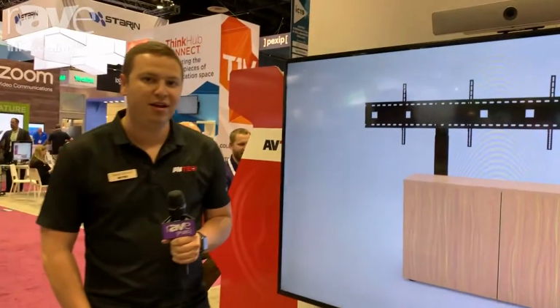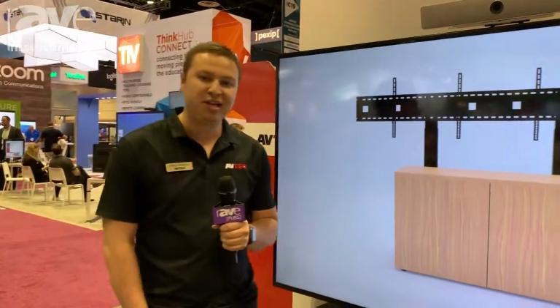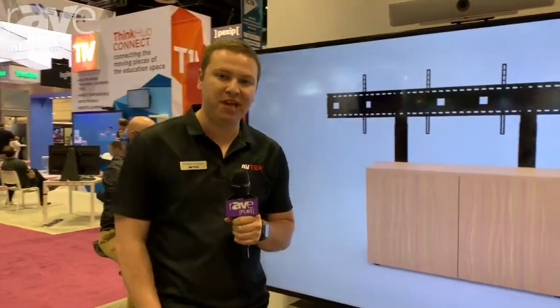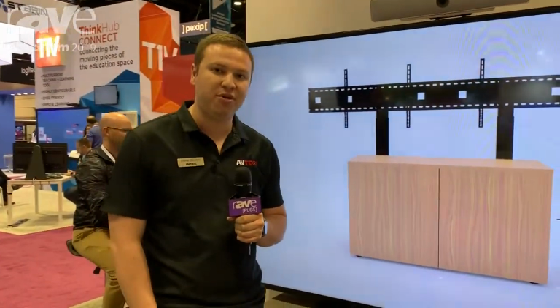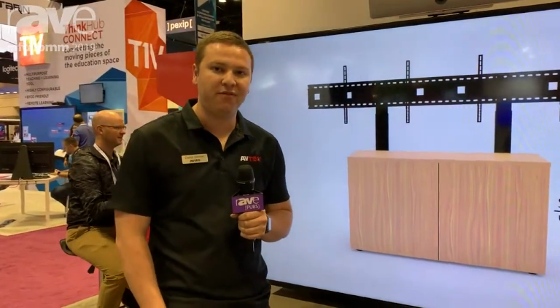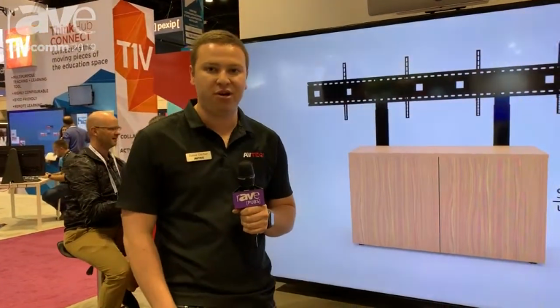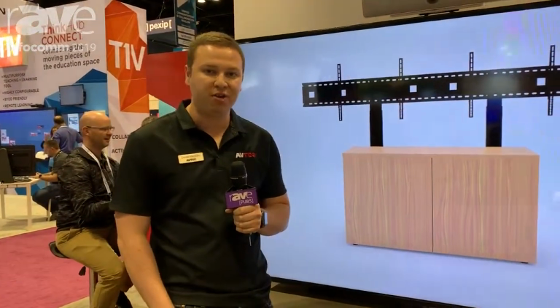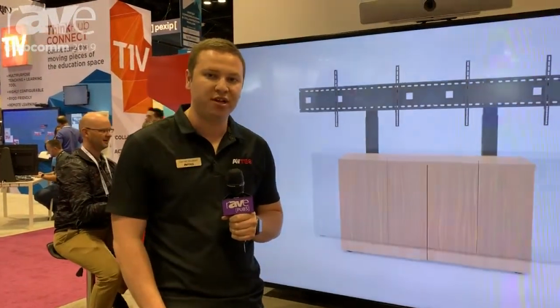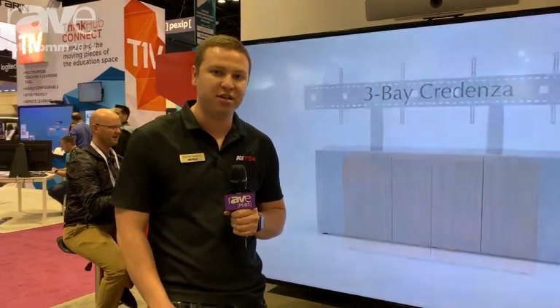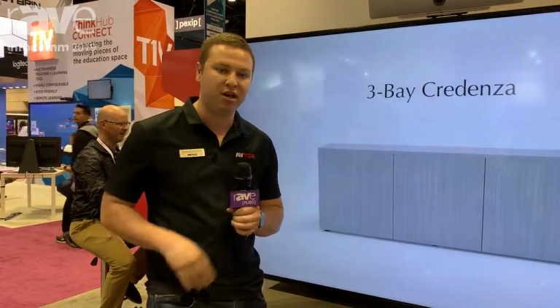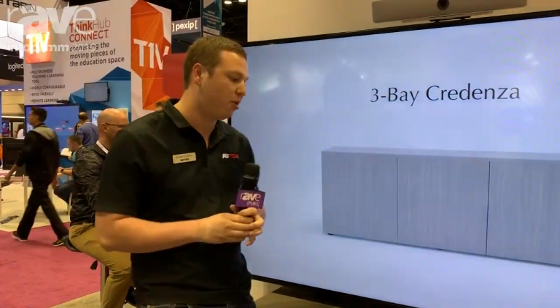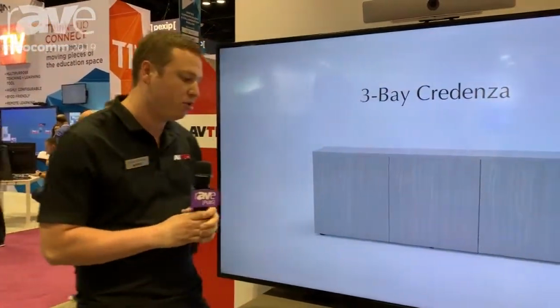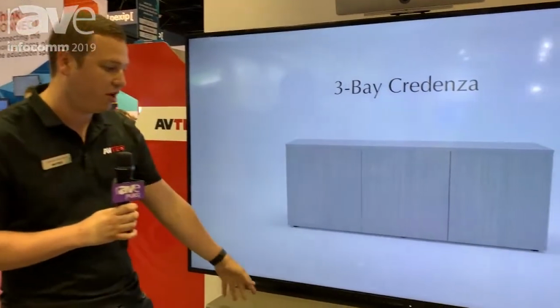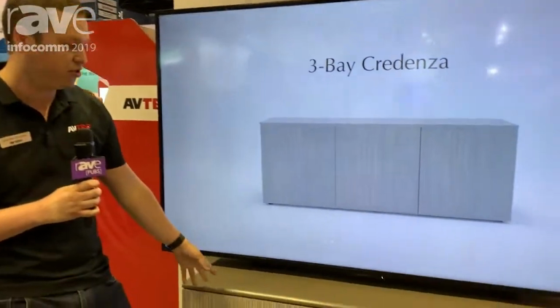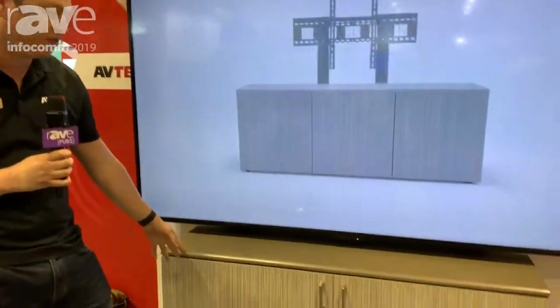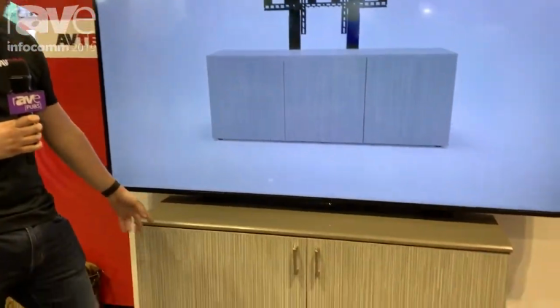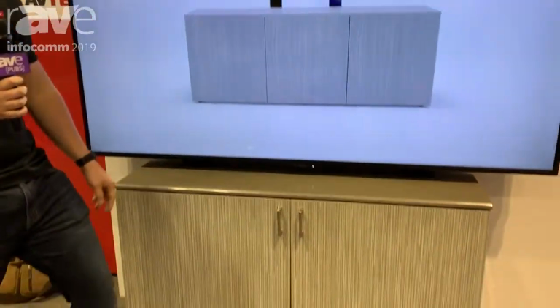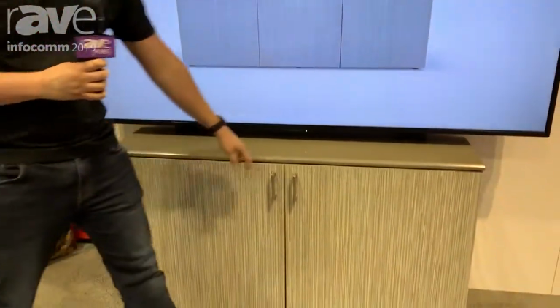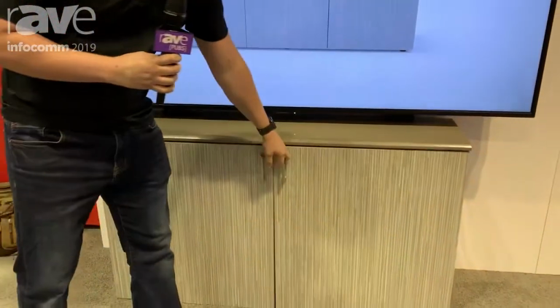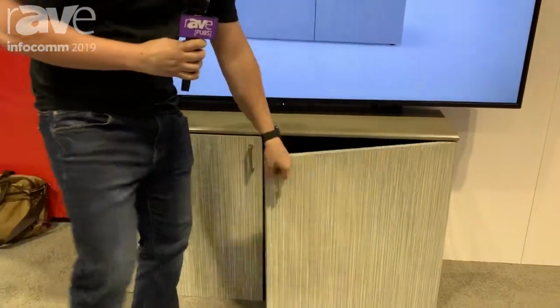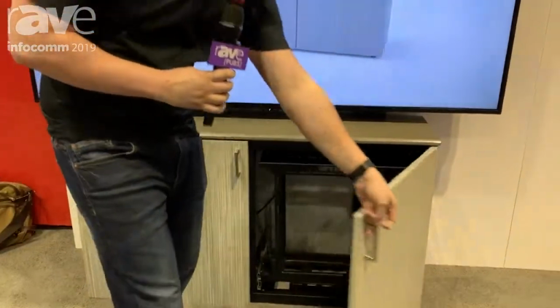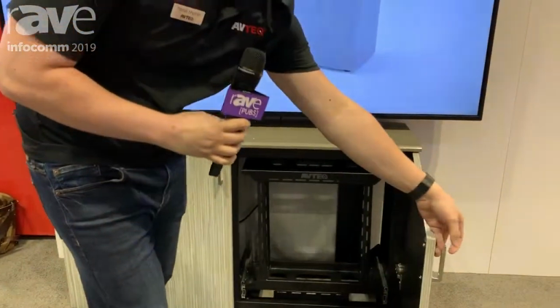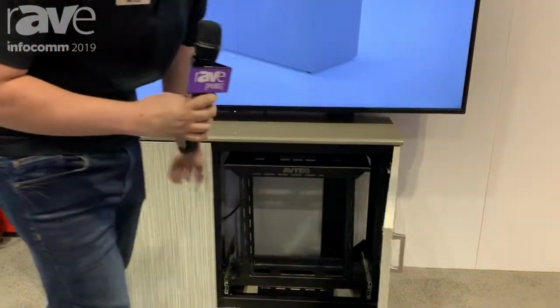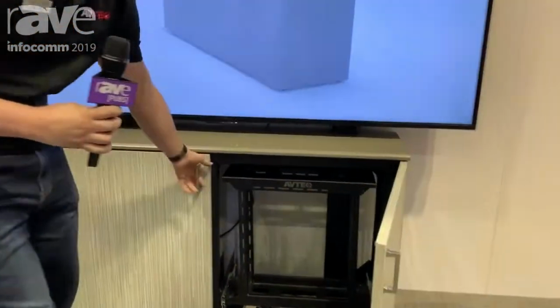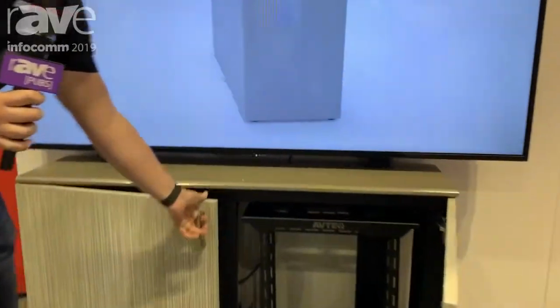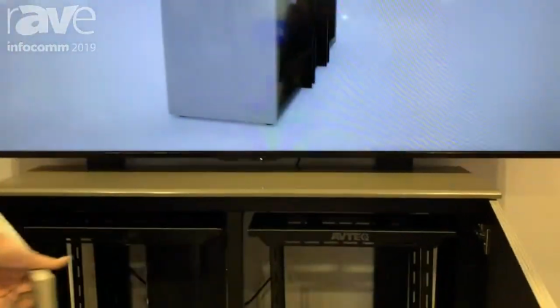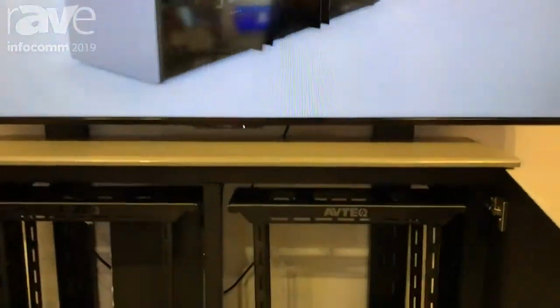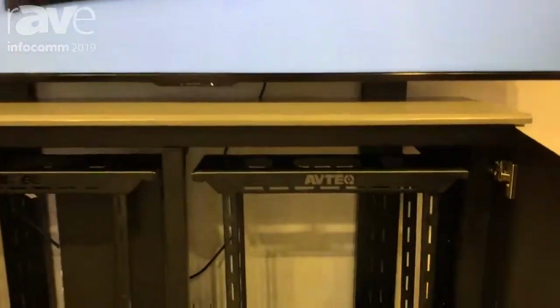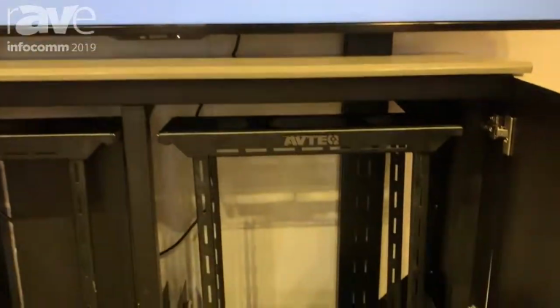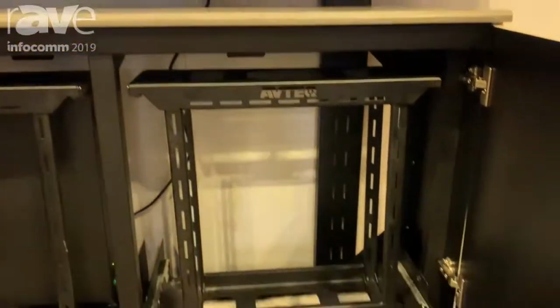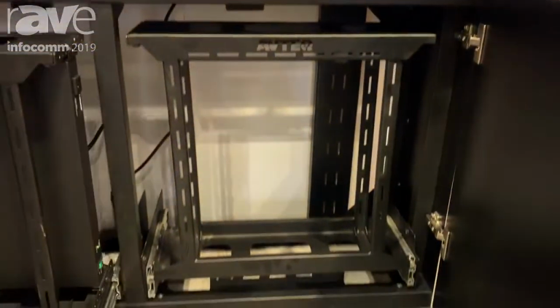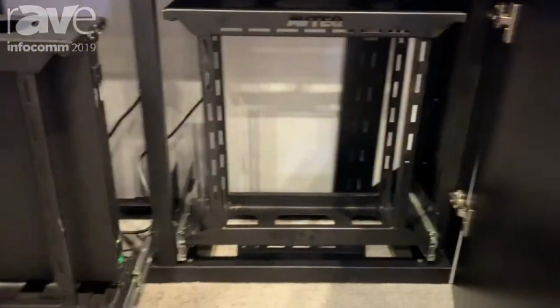Hi guys, my name is Daniel. I'm with Avtec. We're here at Infocom 2019. This is our brand new two-by-thin cordenza. As you can see inside, we have two rack units, each holding three RU.